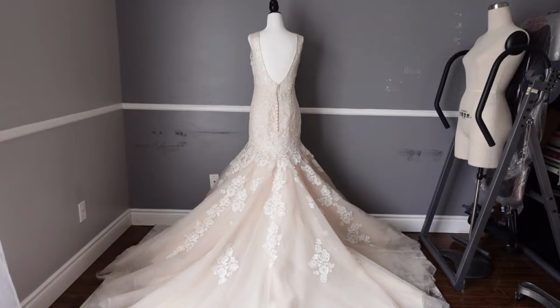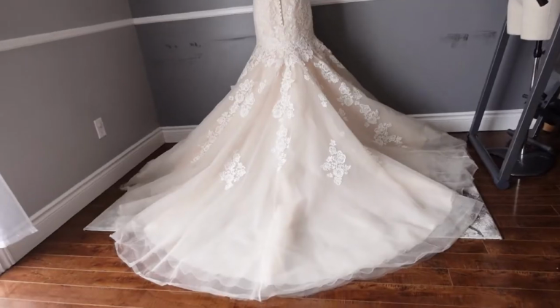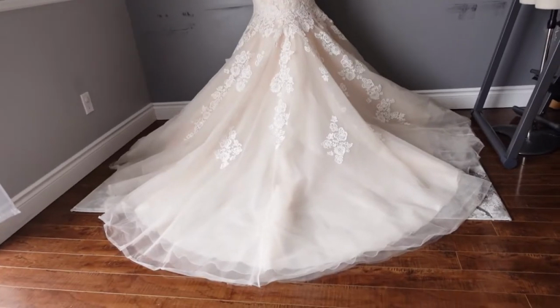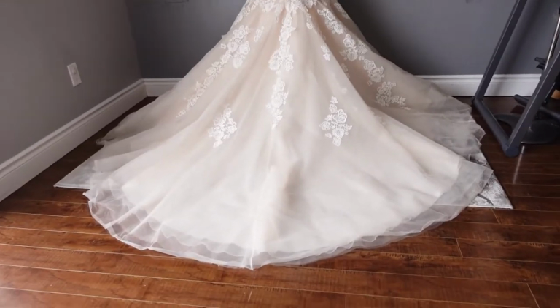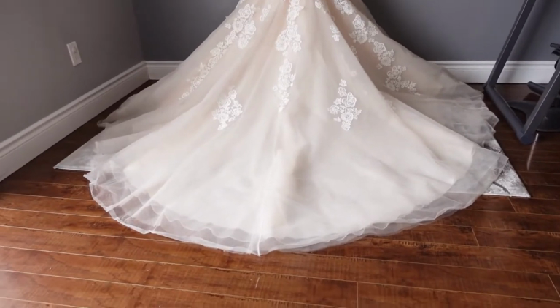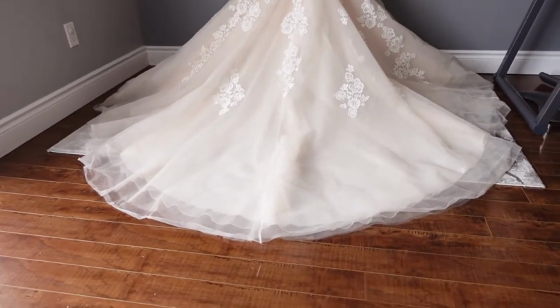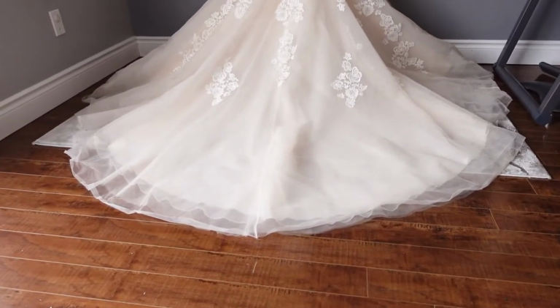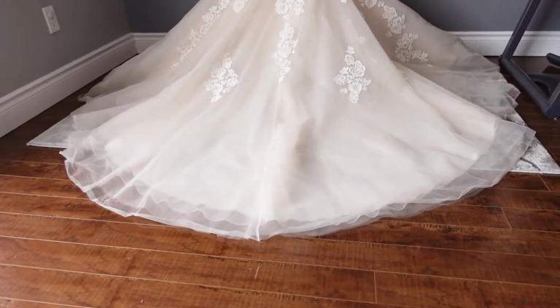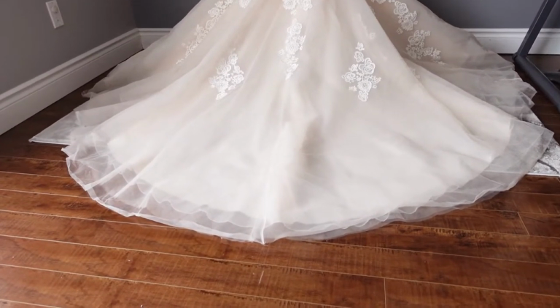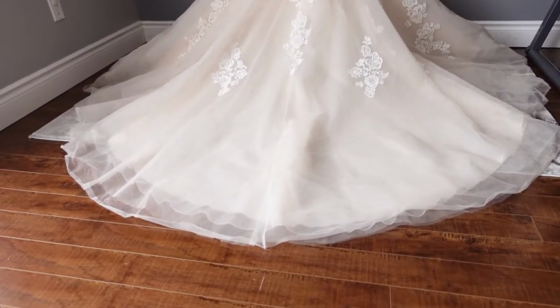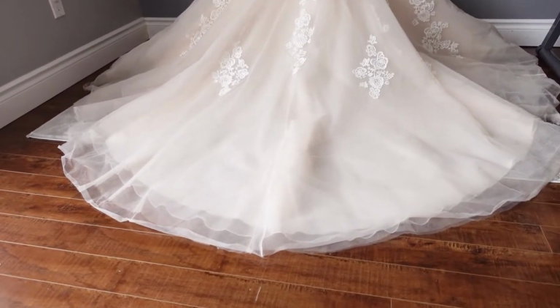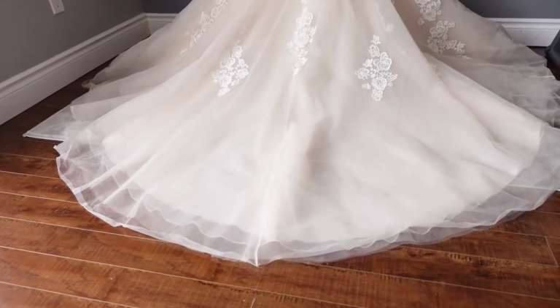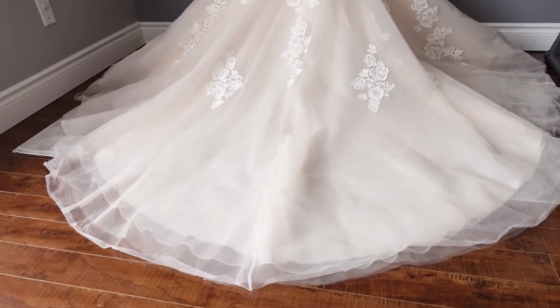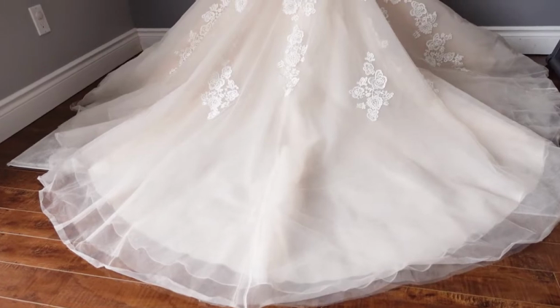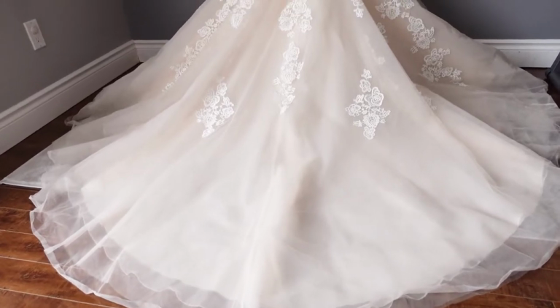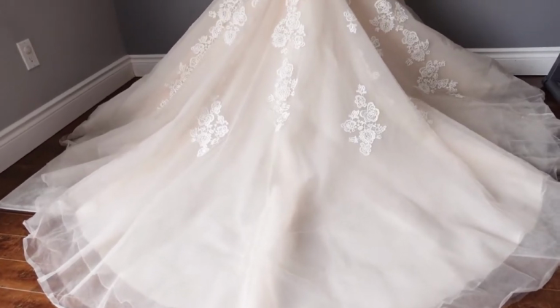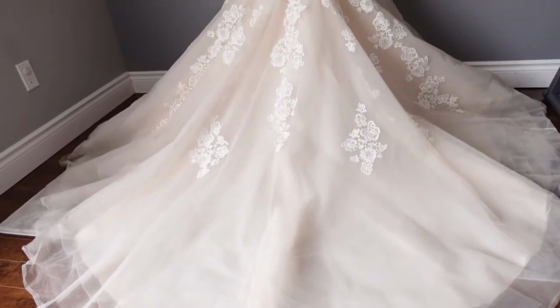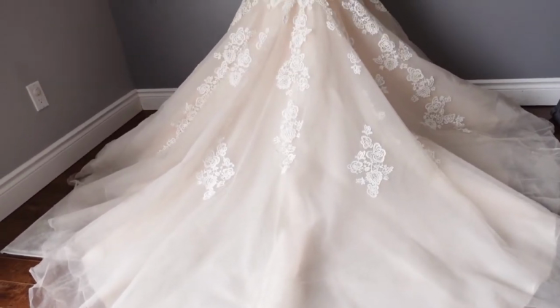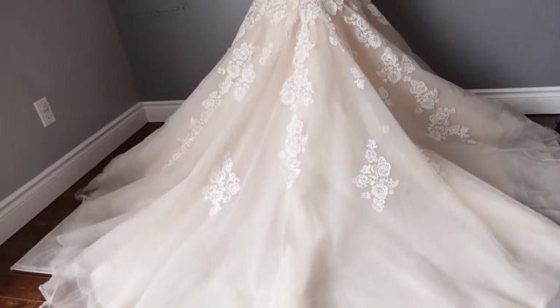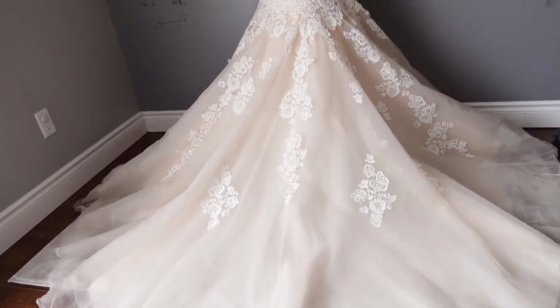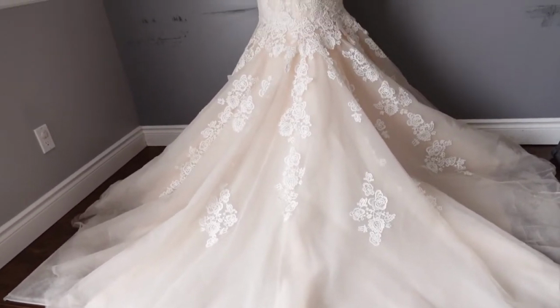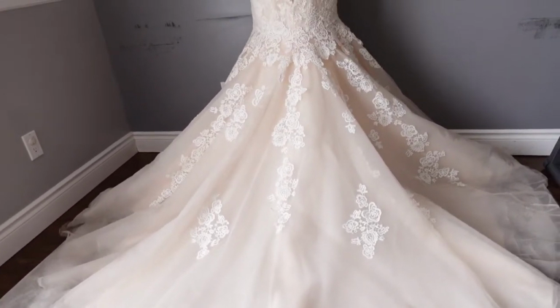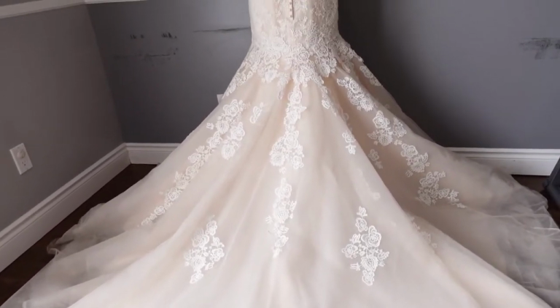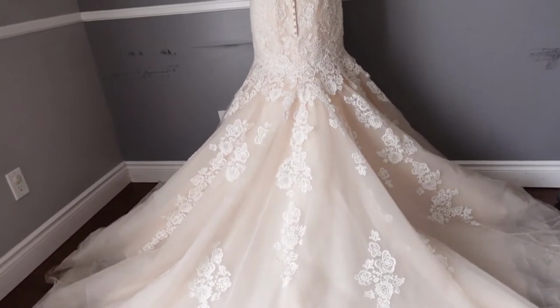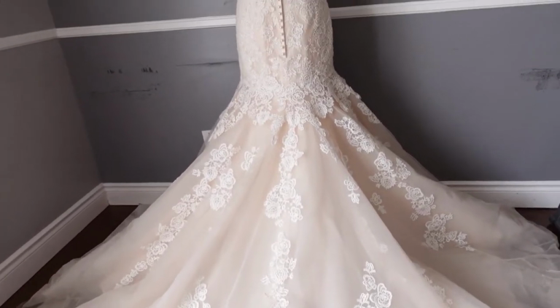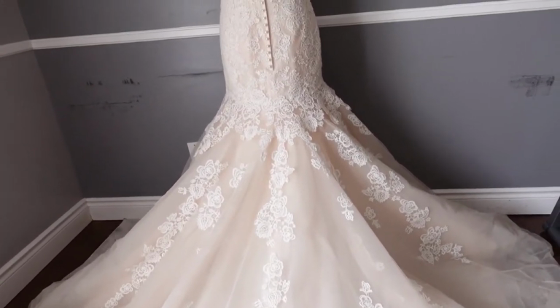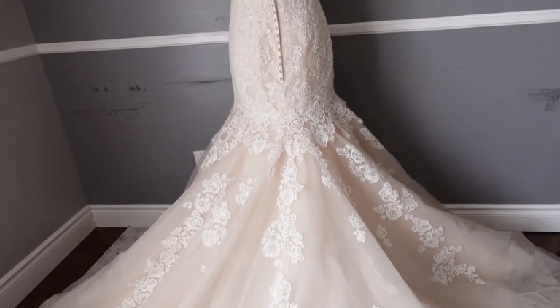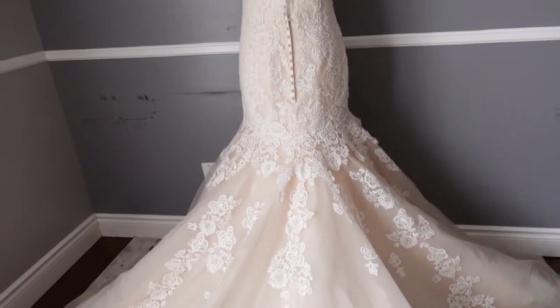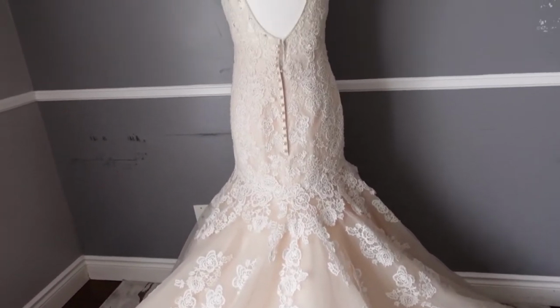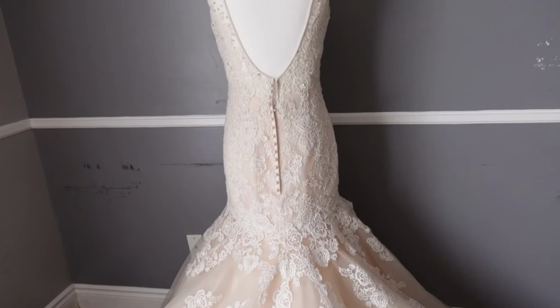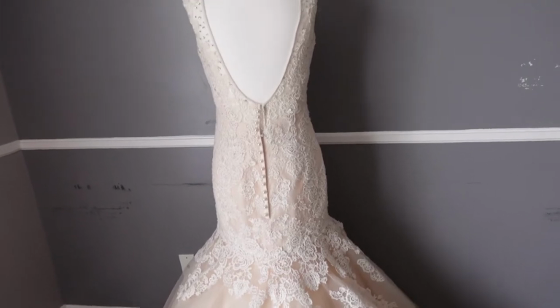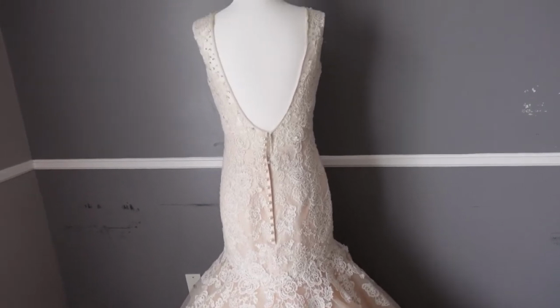This is how the dress looks with the train on at the back. Here's the back side.